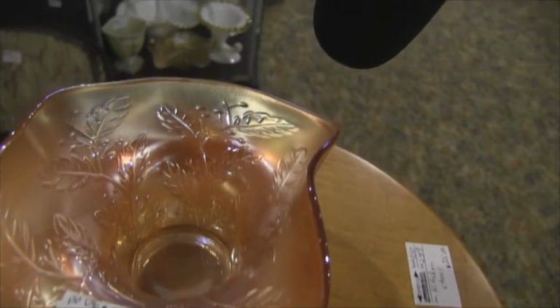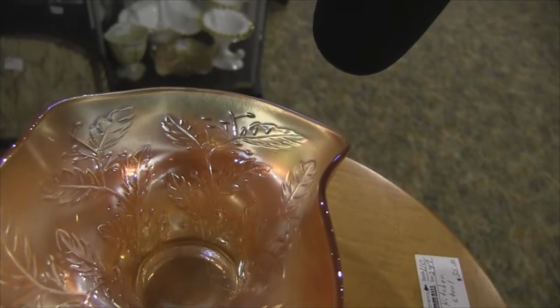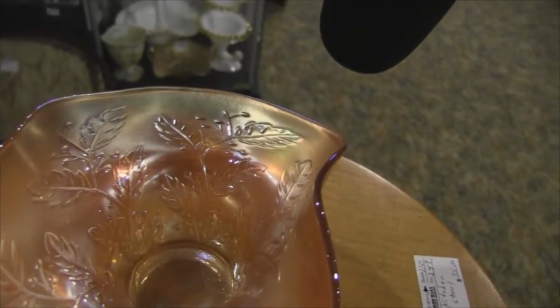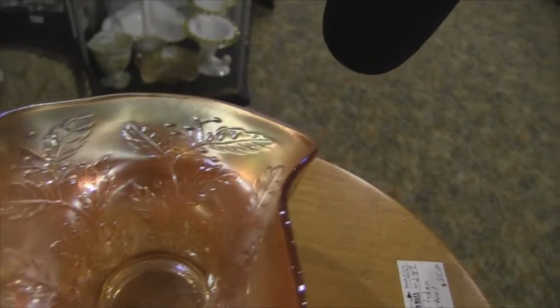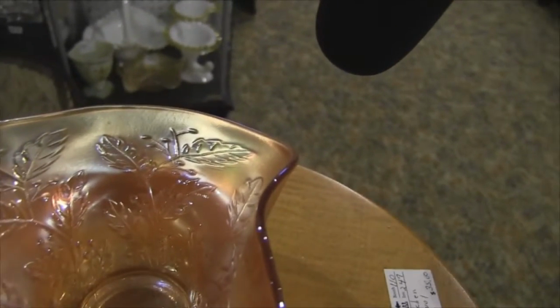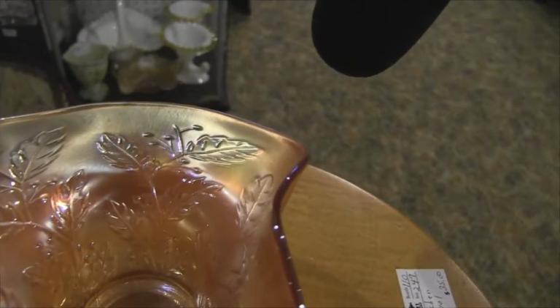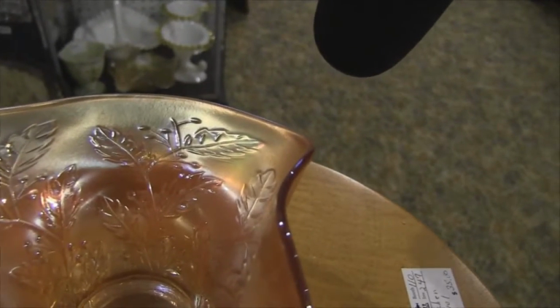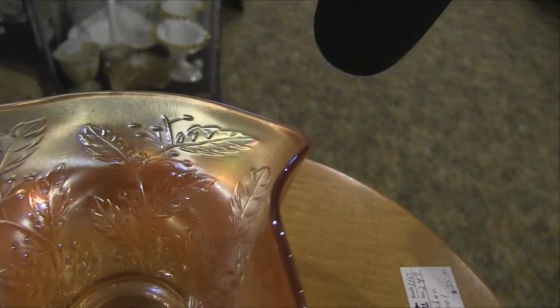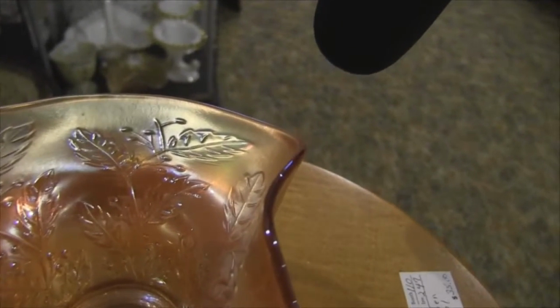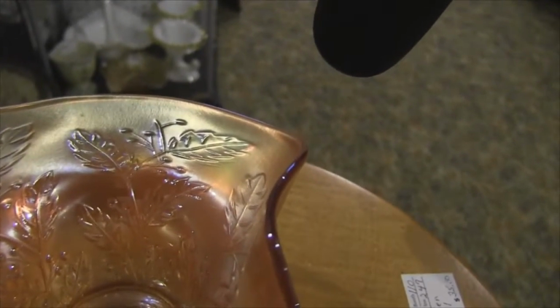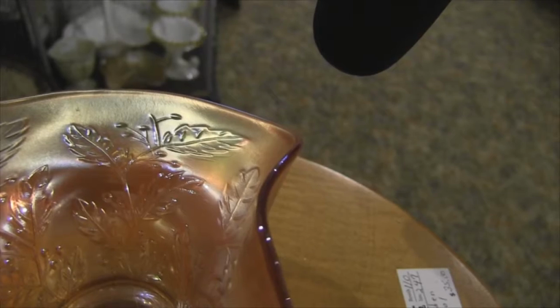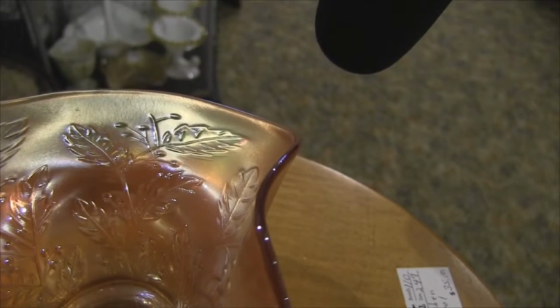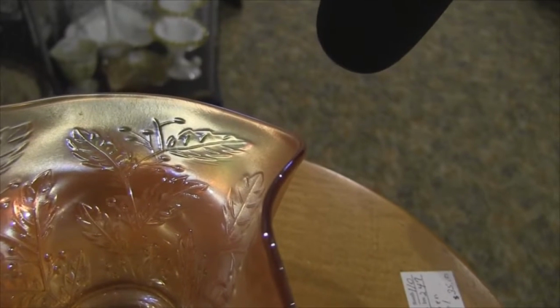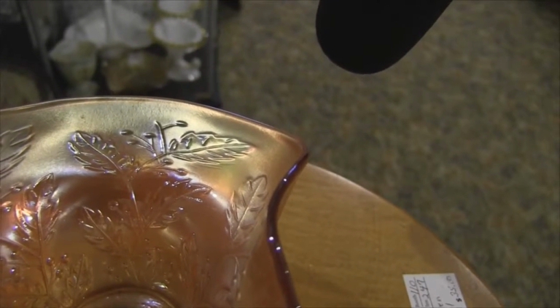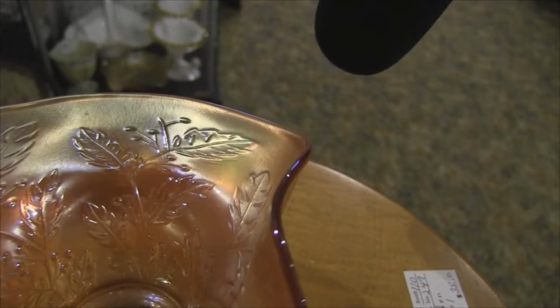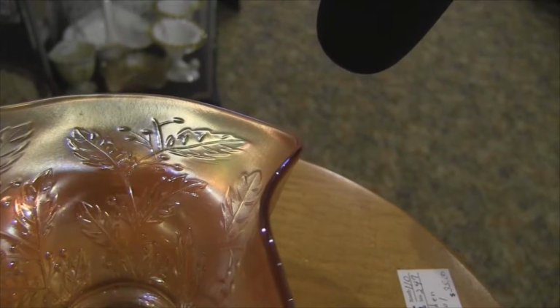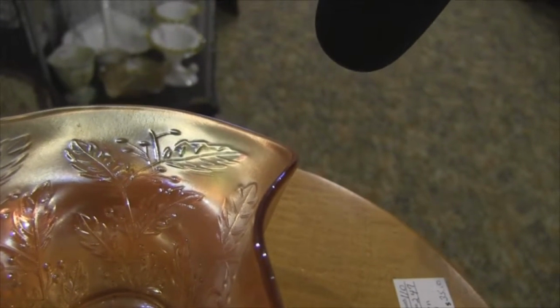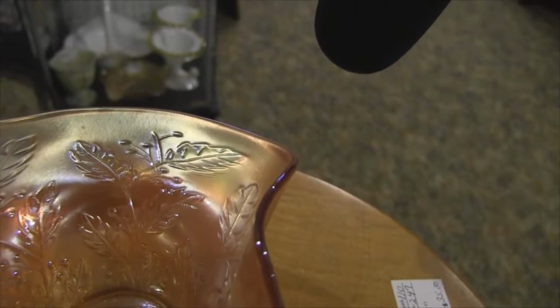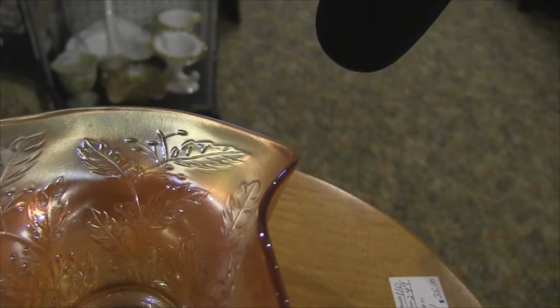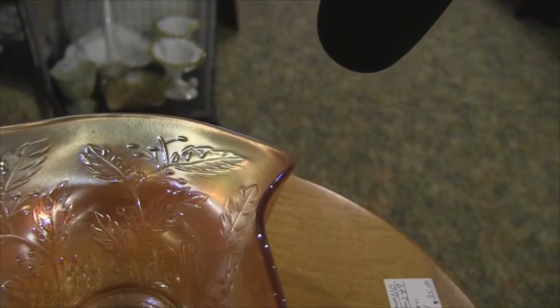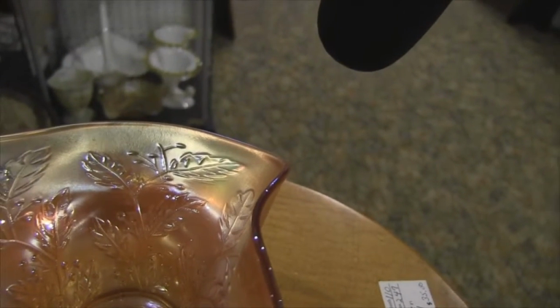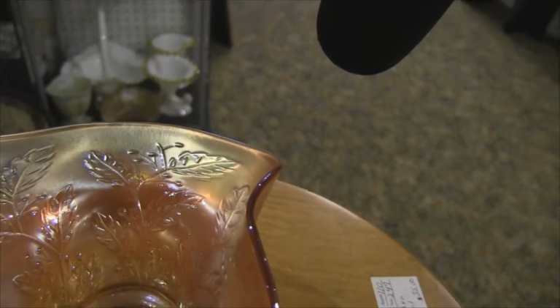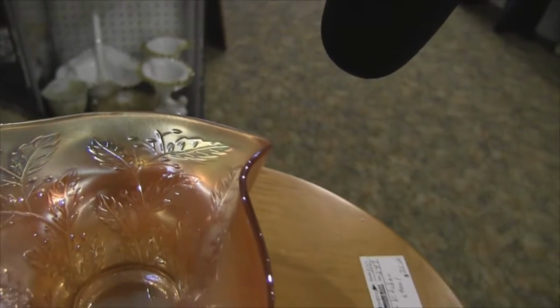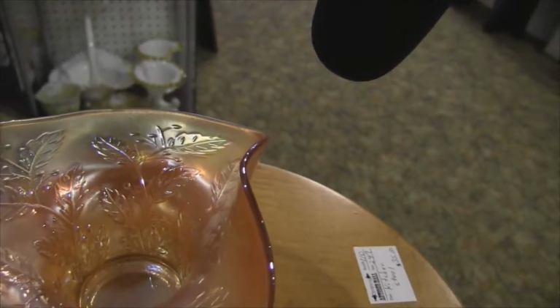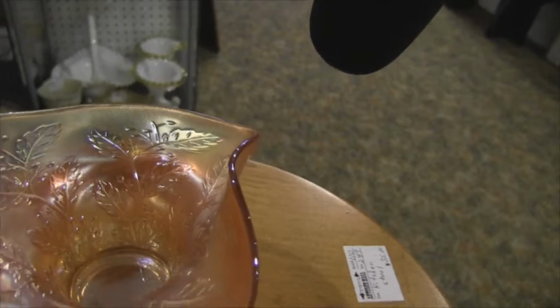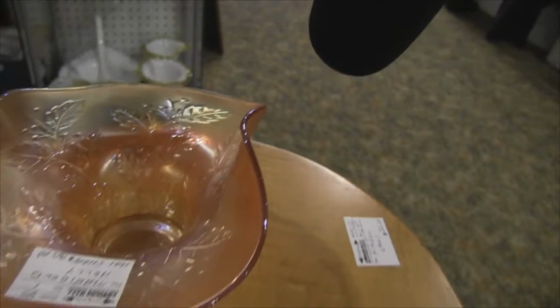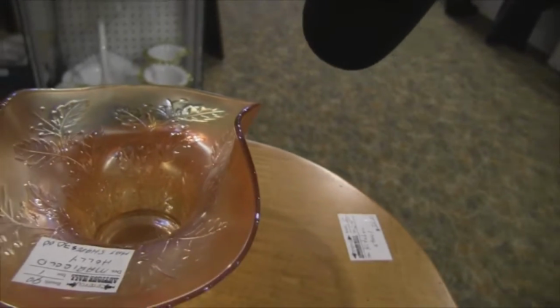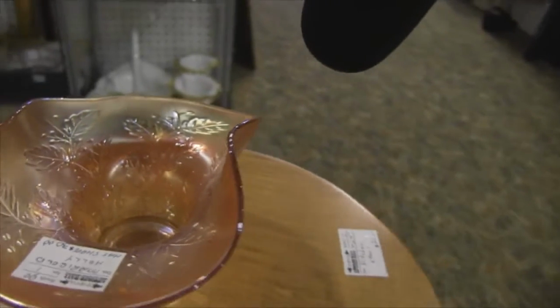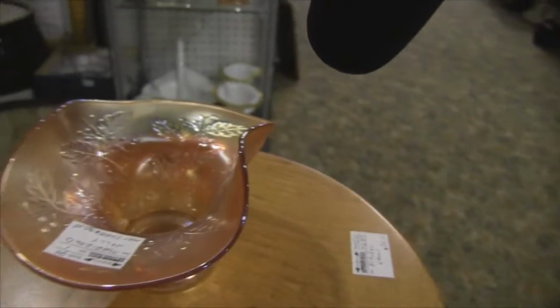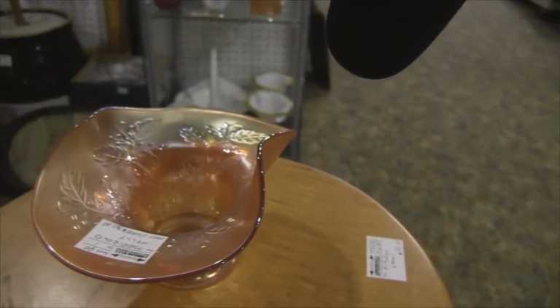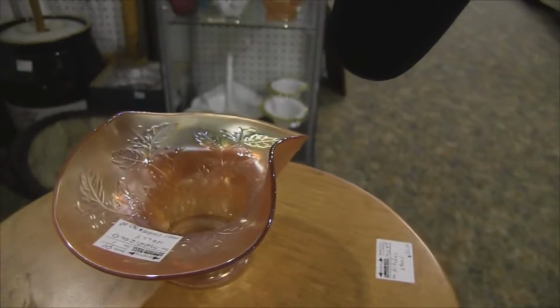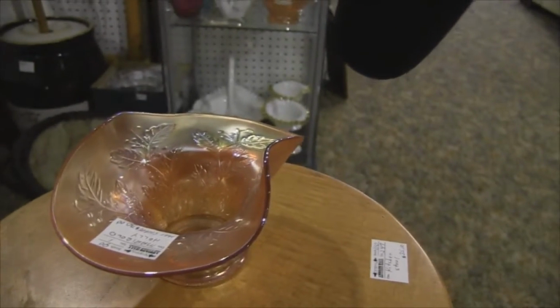So if you have any pieces with that pattern on it, they are called marigold, and they can be all different pieces — plates, vases, bowls, different shapes.